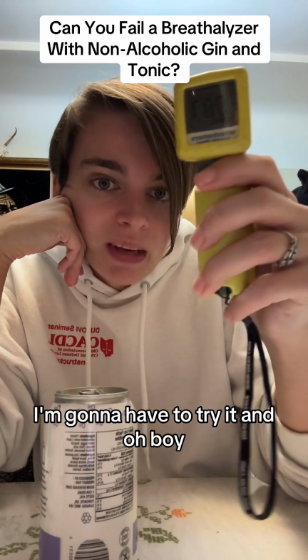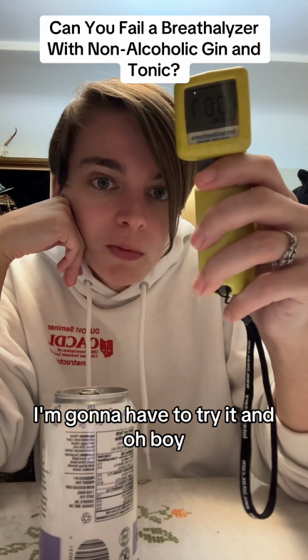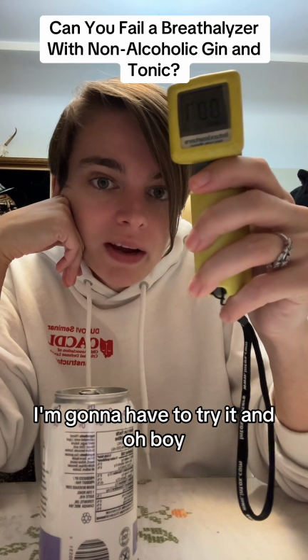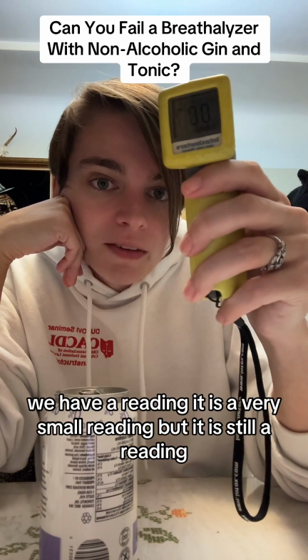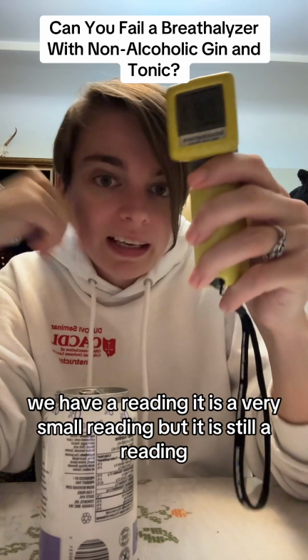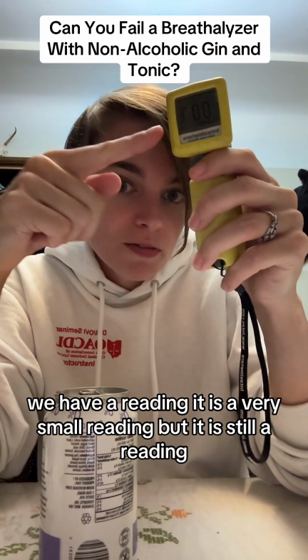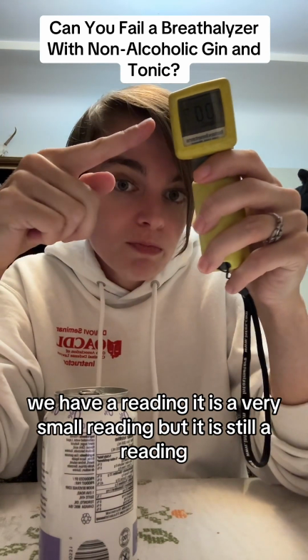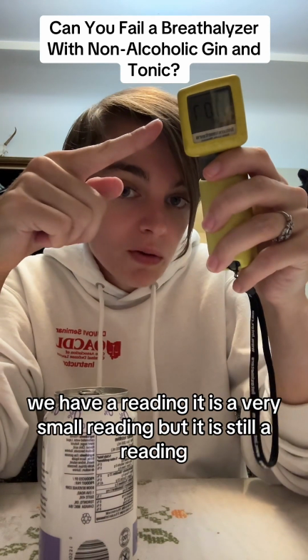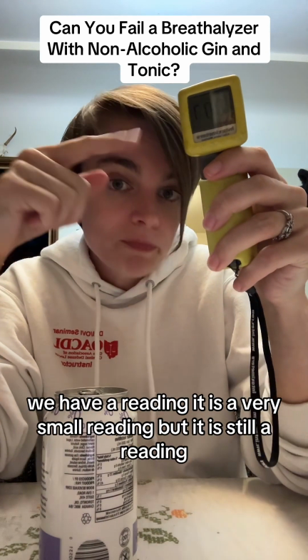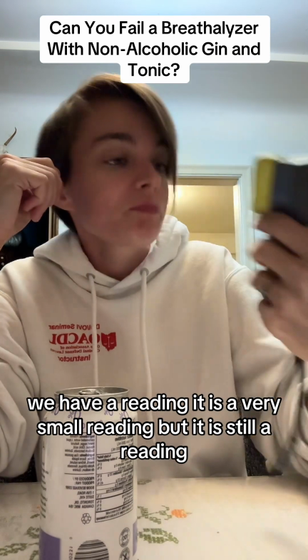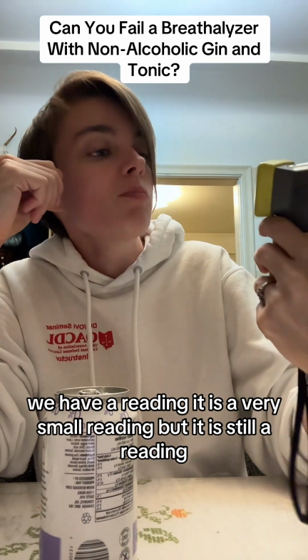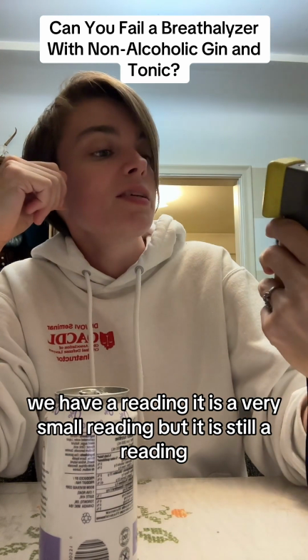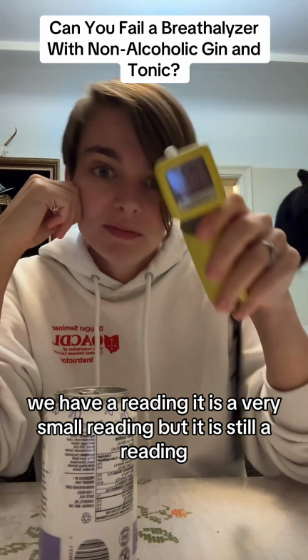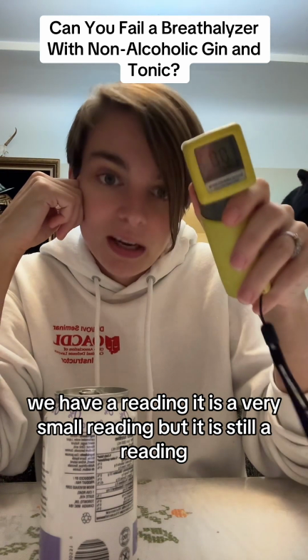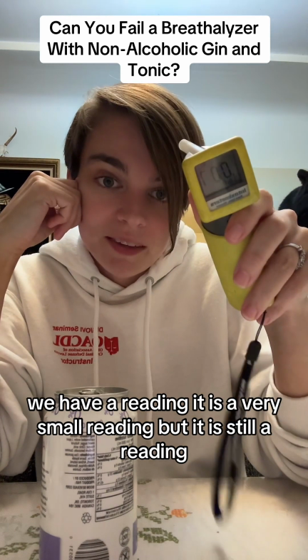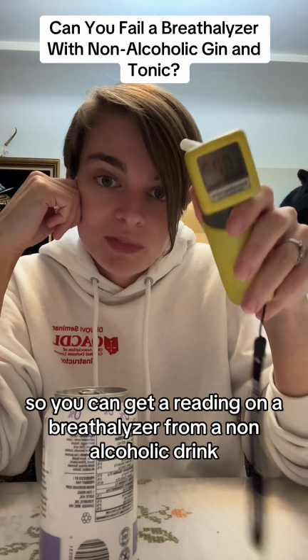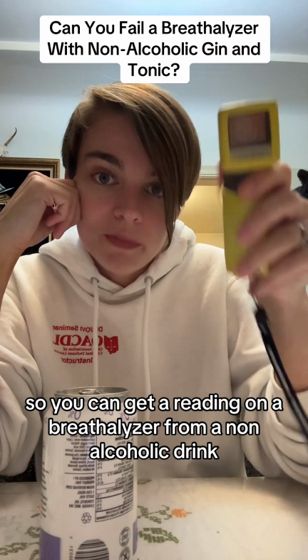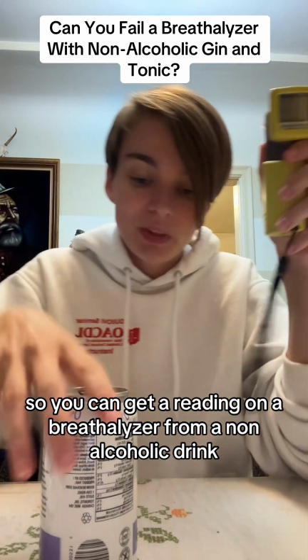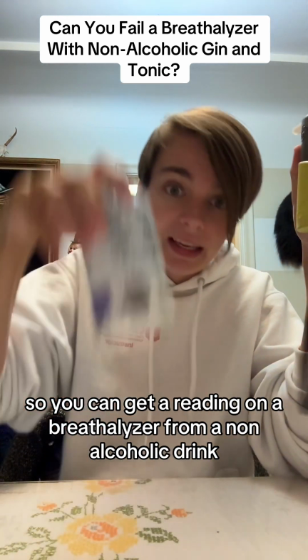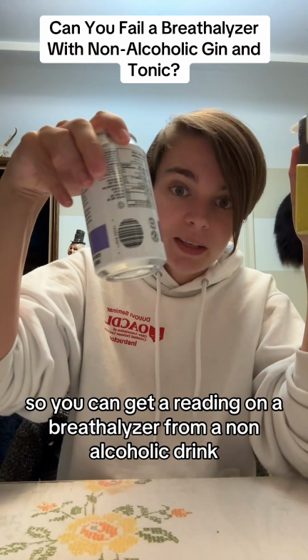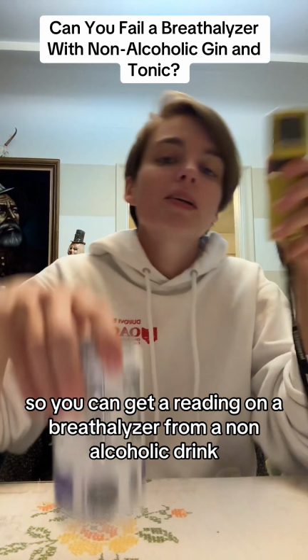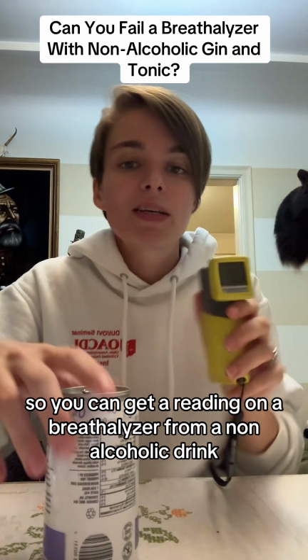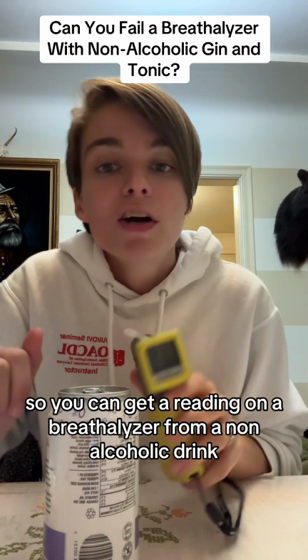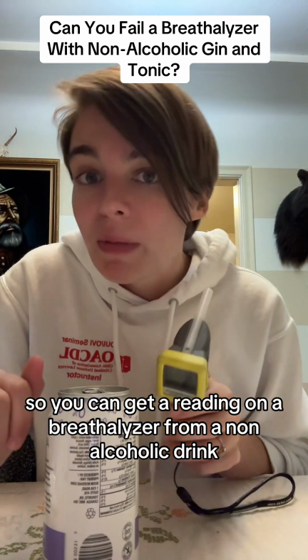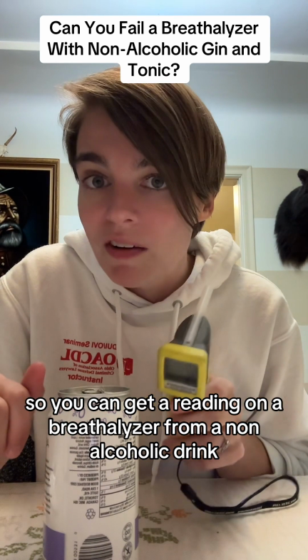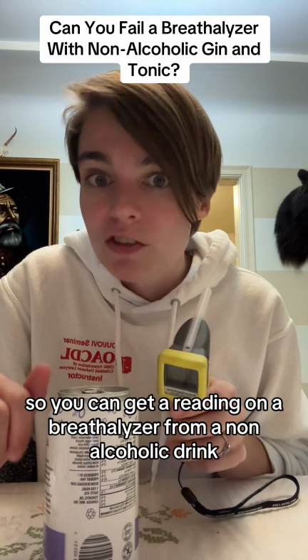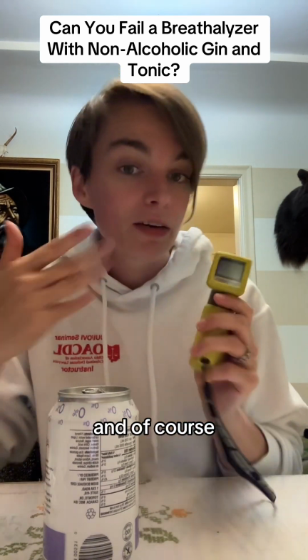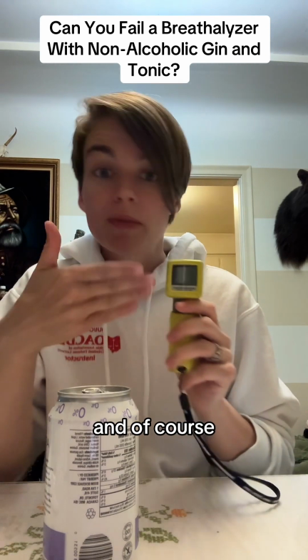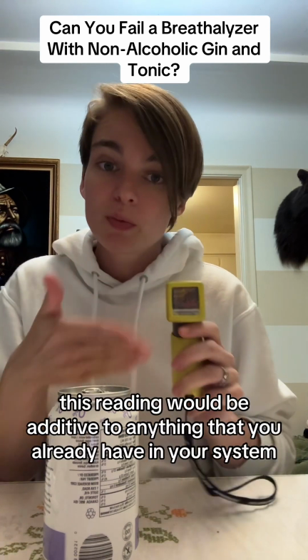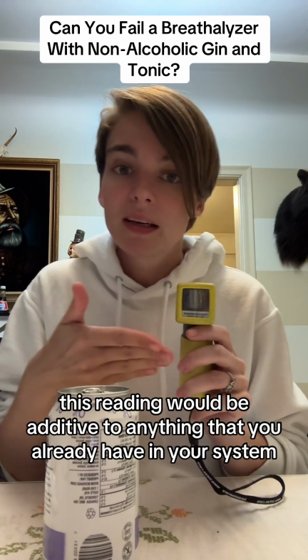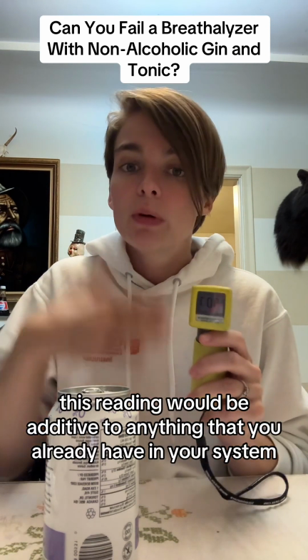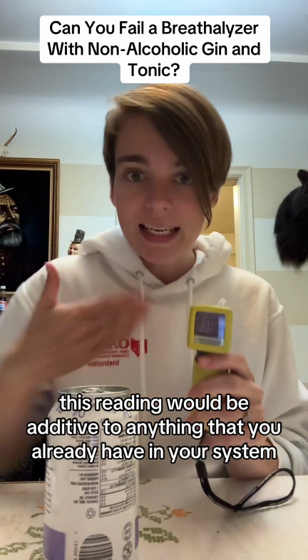And oh boy, we have a reading. It is a very small reading, but it is still a reading. So you can get a reading on a breathalyzer from a non-alcoholic drink, and of course this reading would be additive.